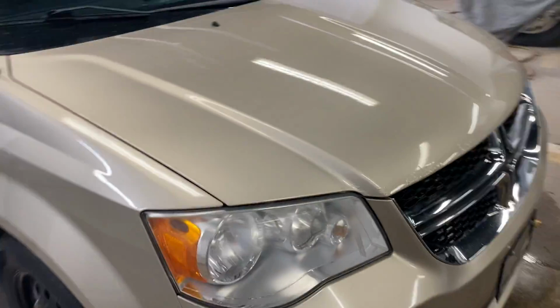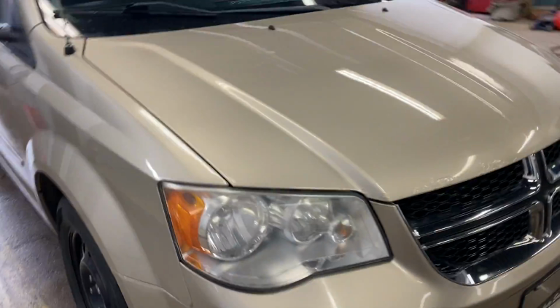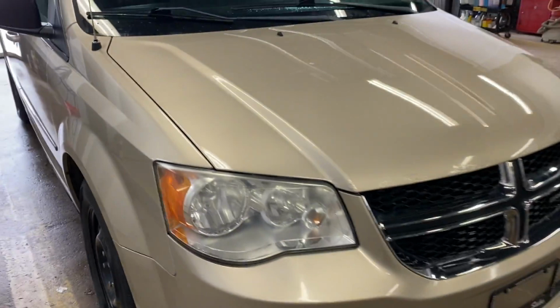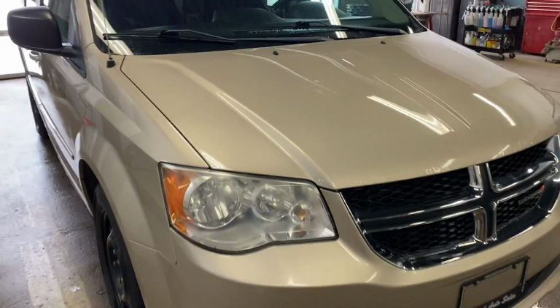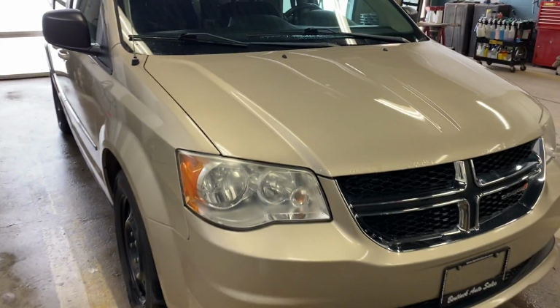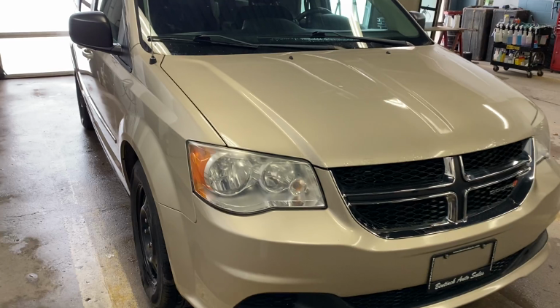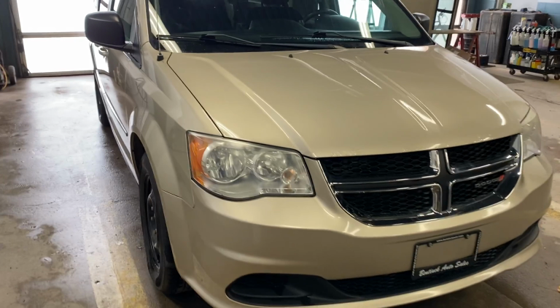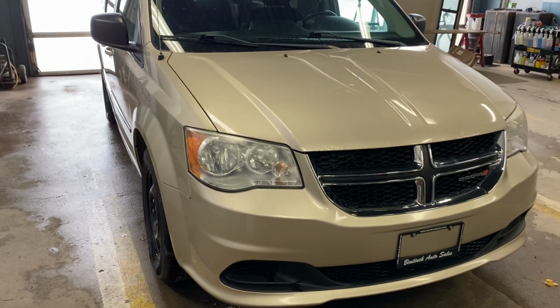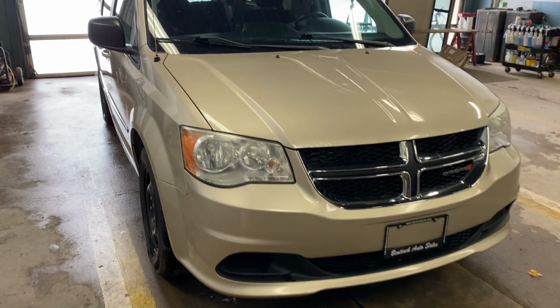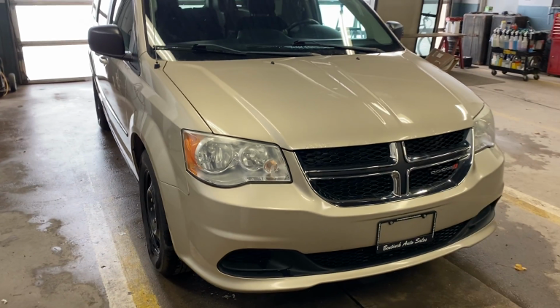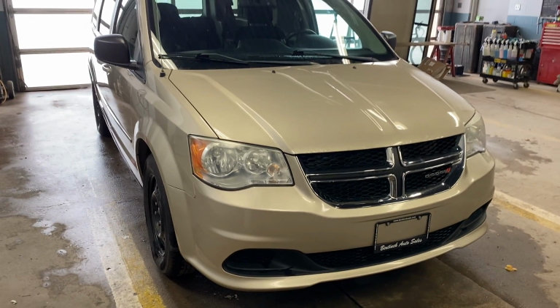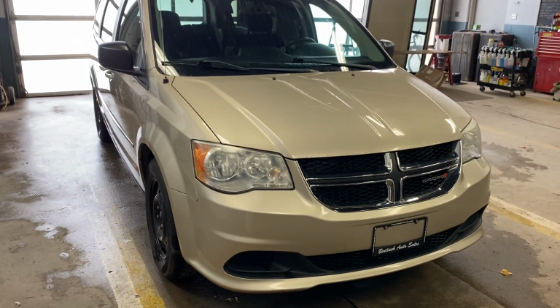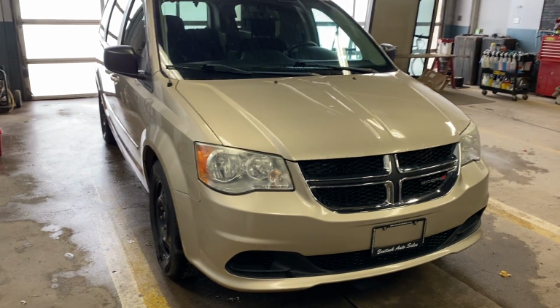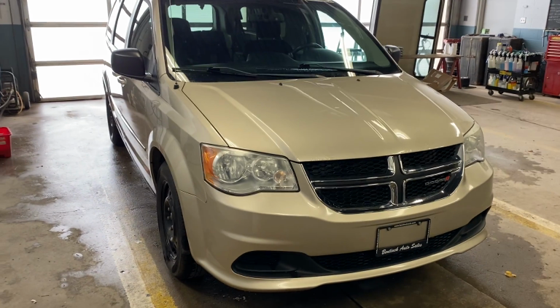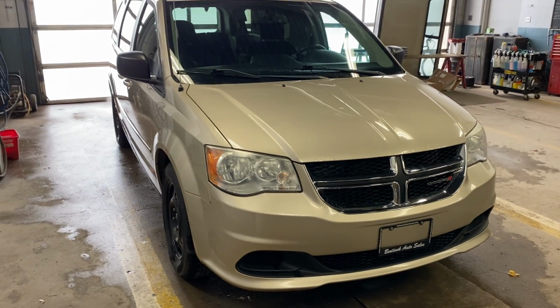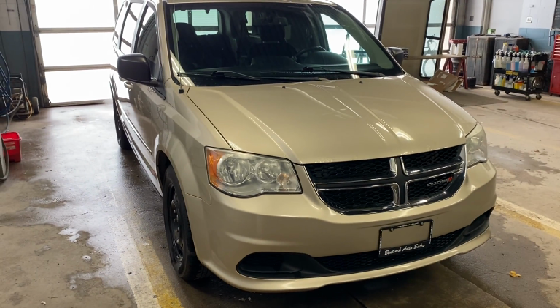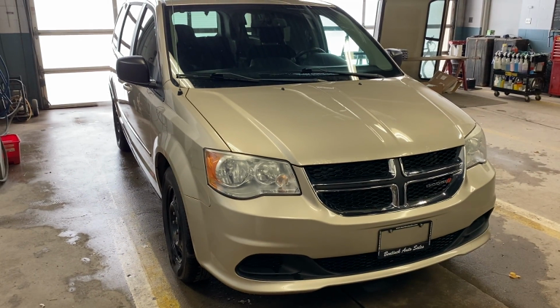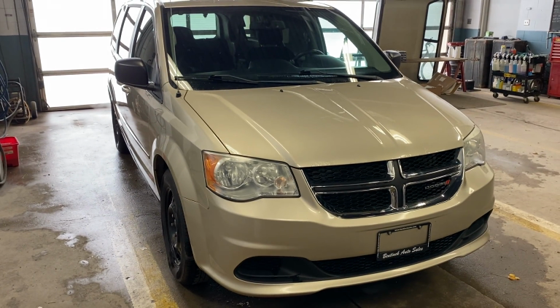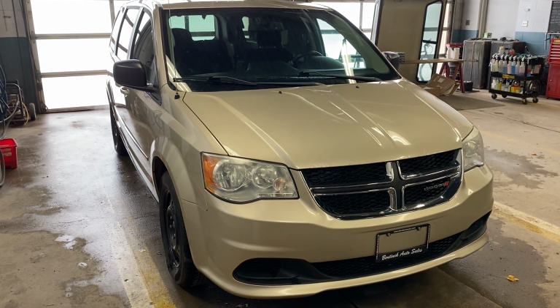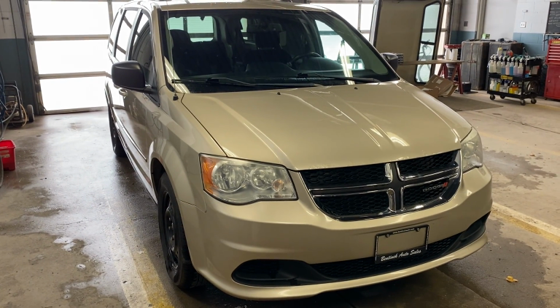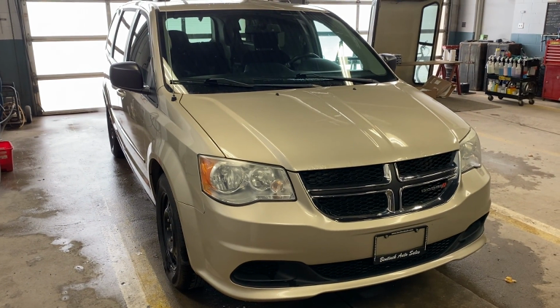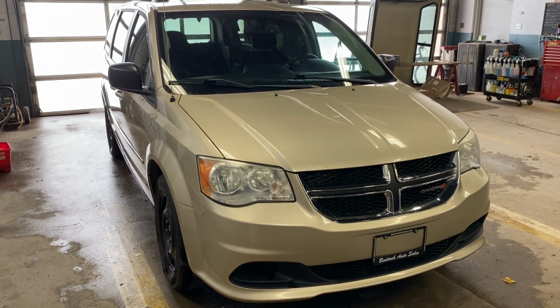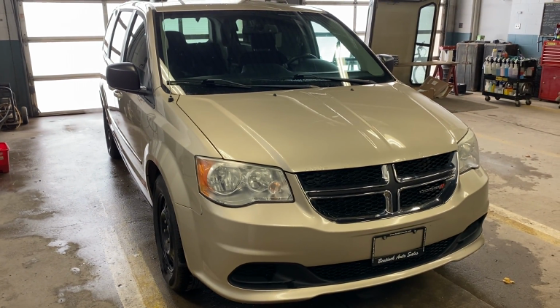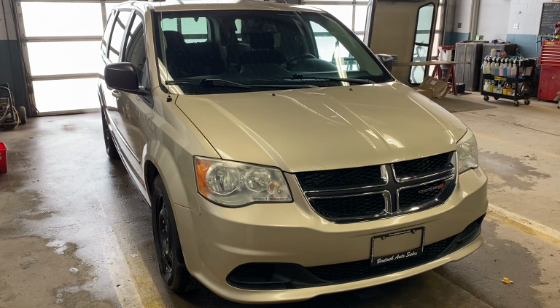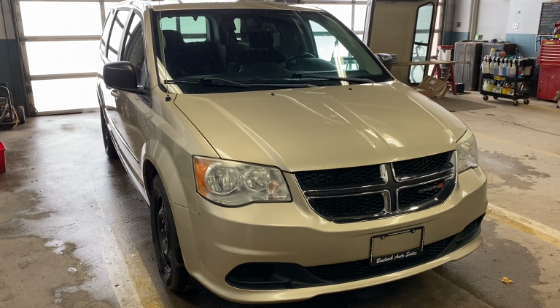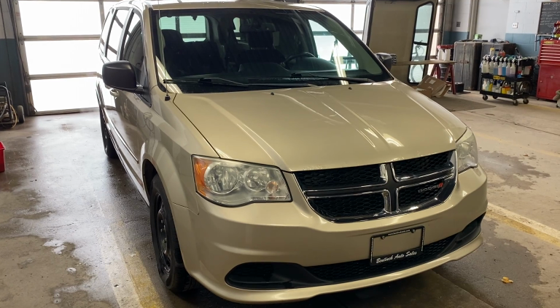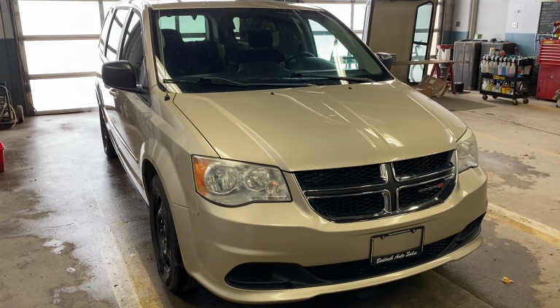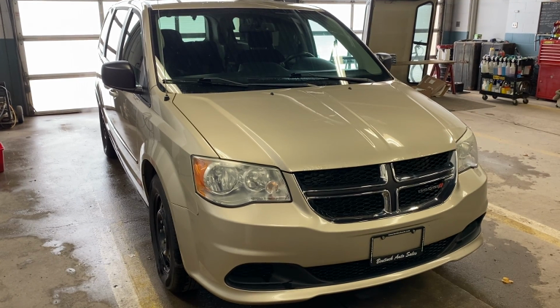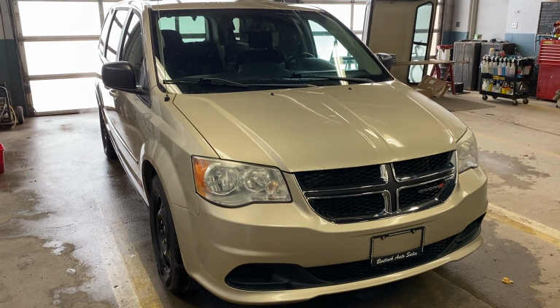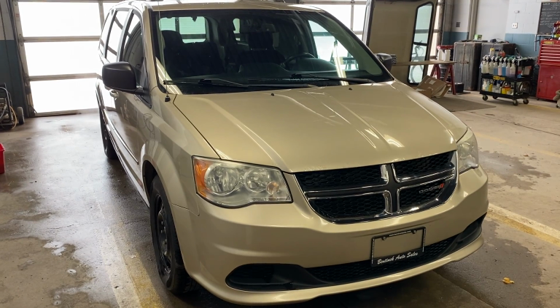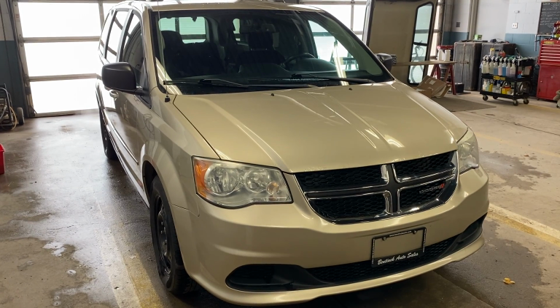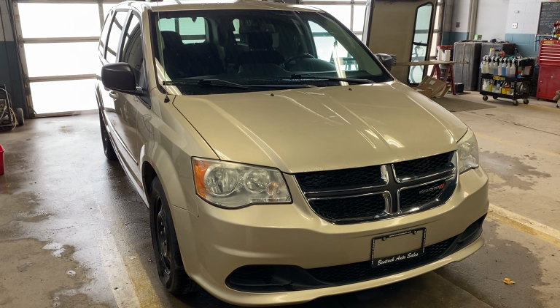You can always give us a call, the number is 519-507-1471. This is Noah for Benic Auto Sales — have yourselves a great day.